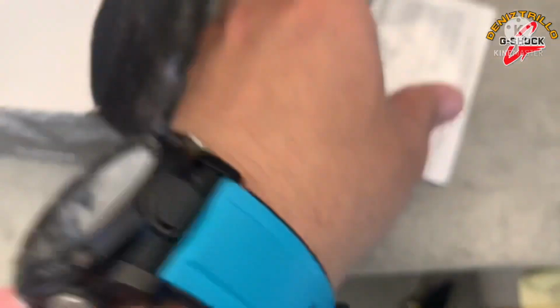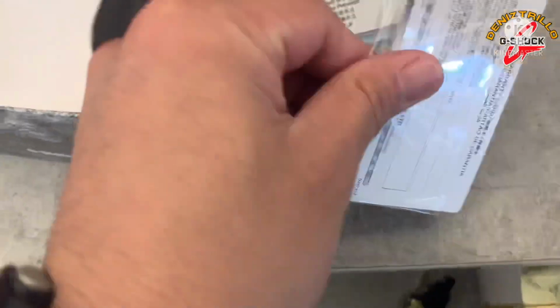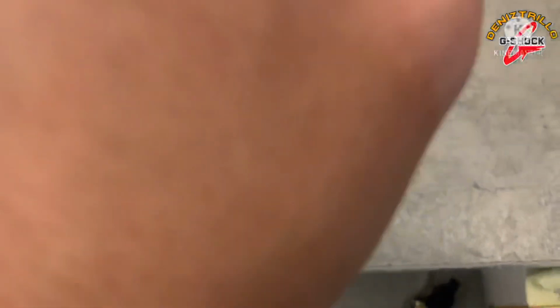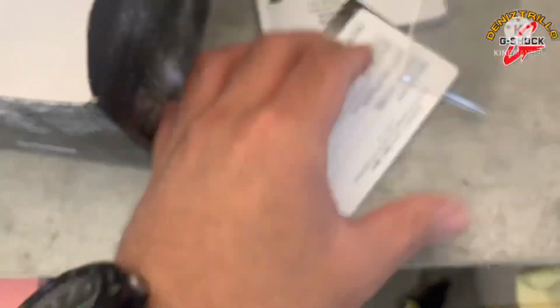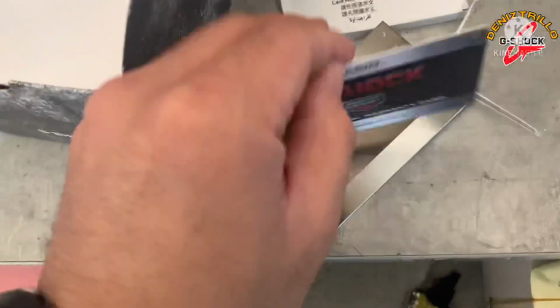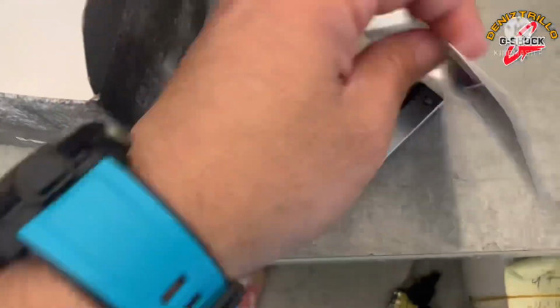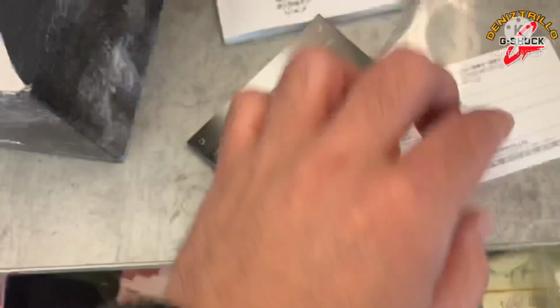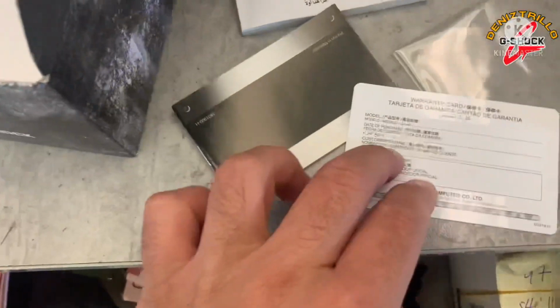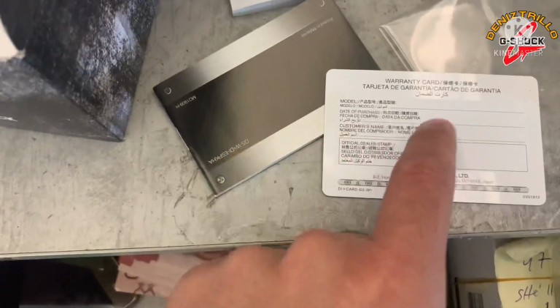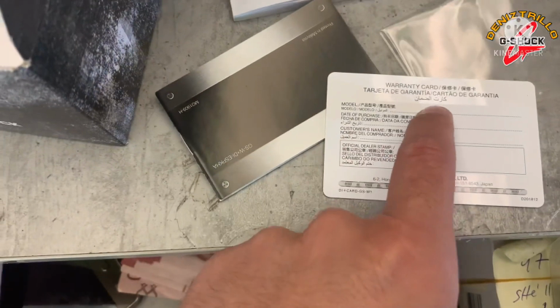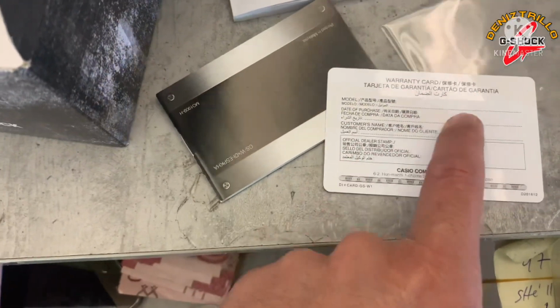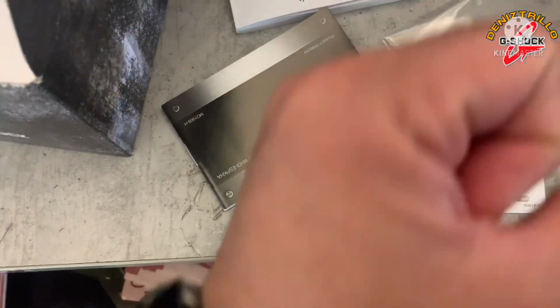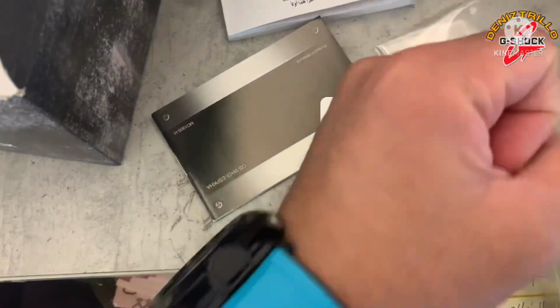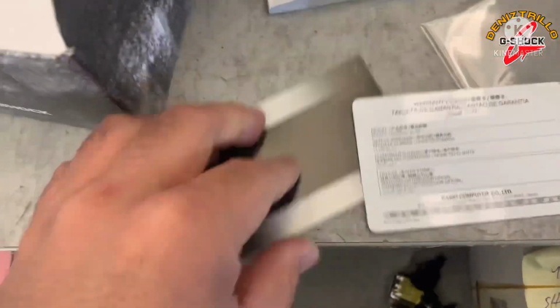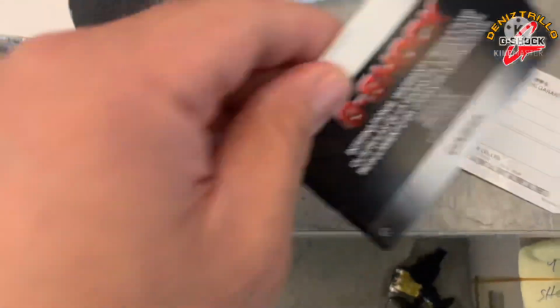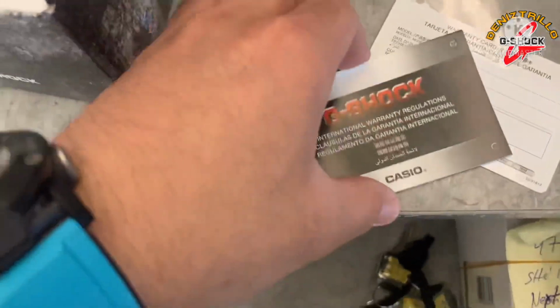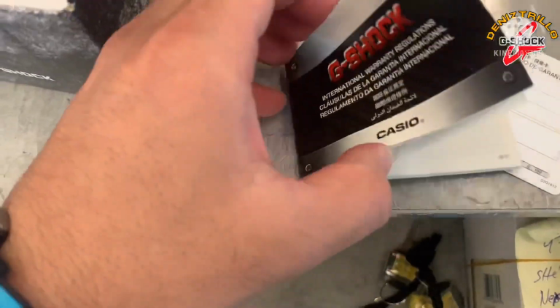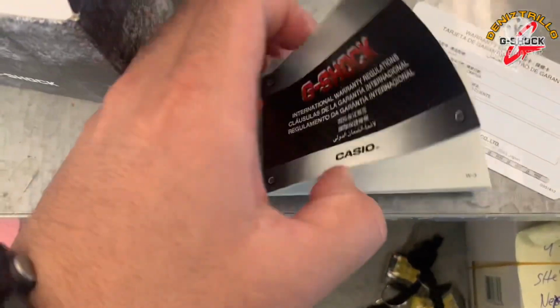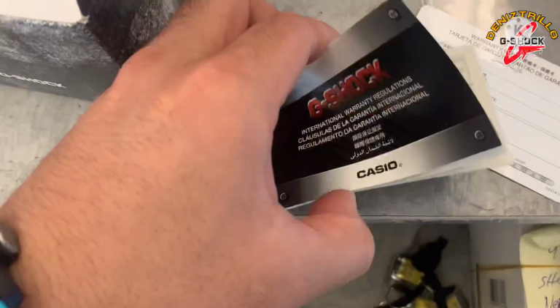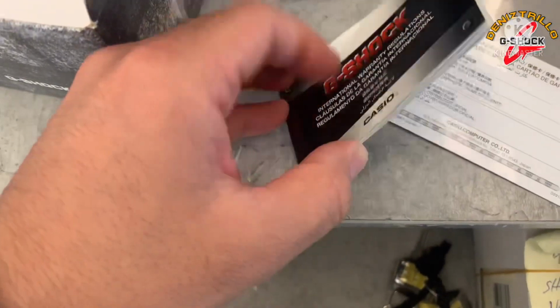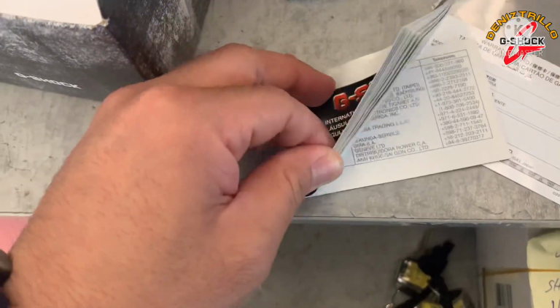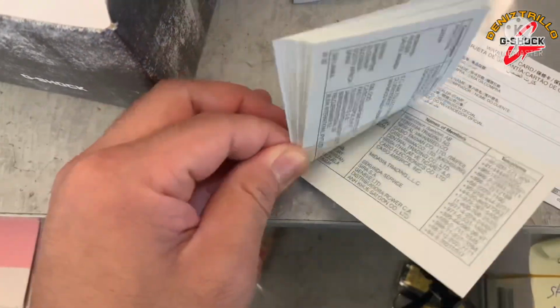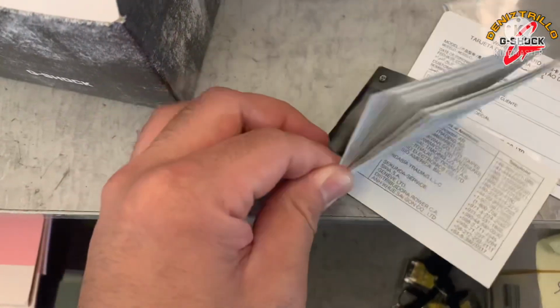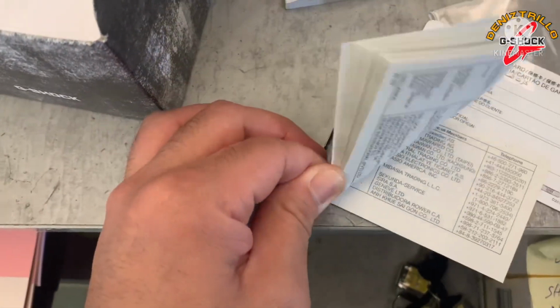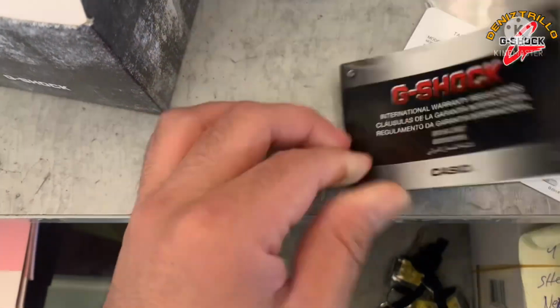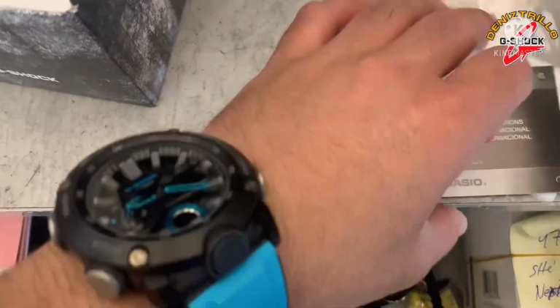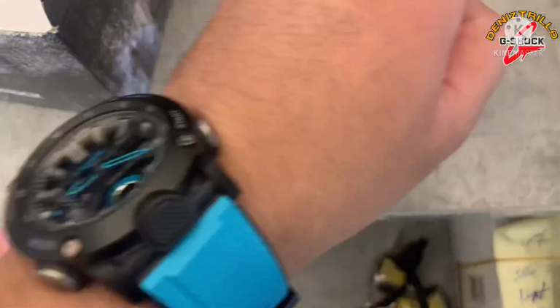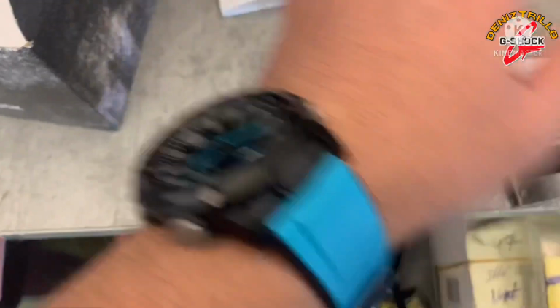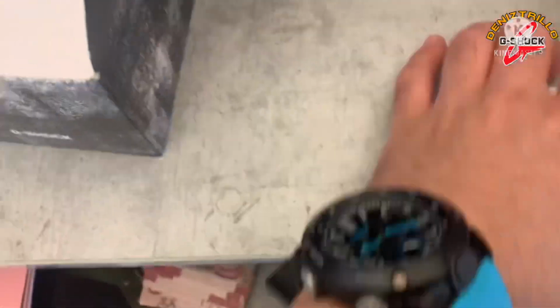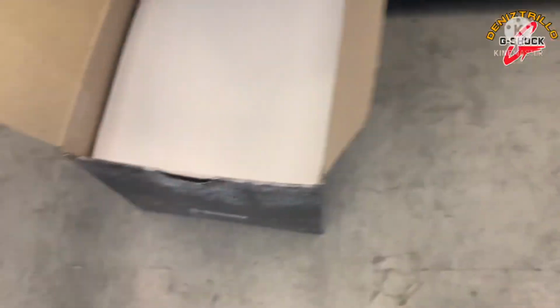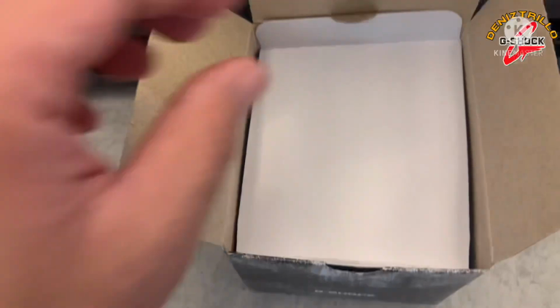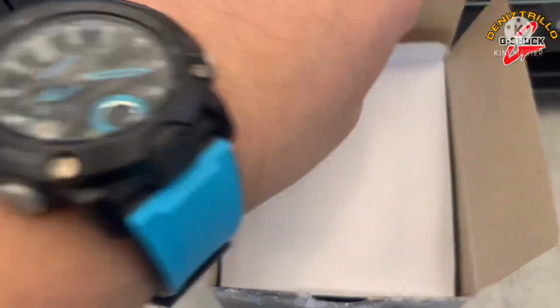And the regulation. This is the warranty card — you fill in the model, date, and stamp. You can also see here the business partners of G-Shock all over the world. Alright guys, let's open it now.